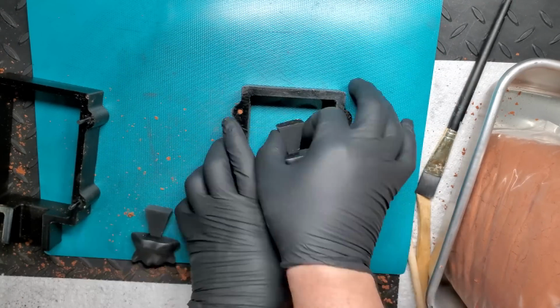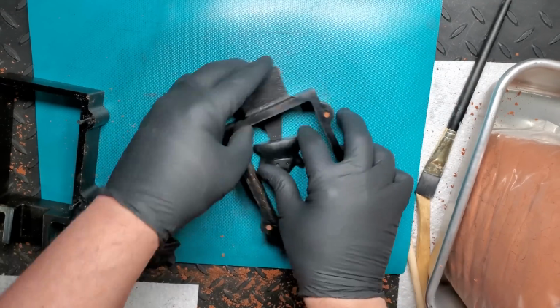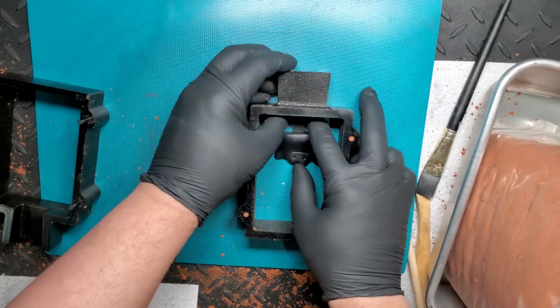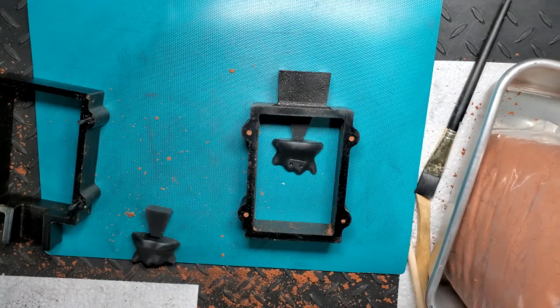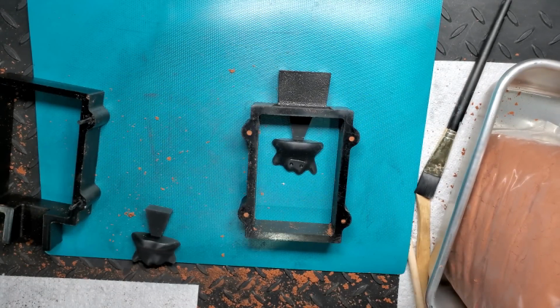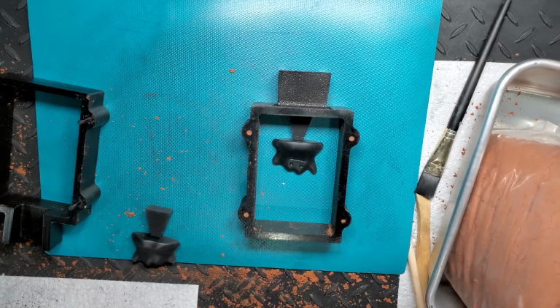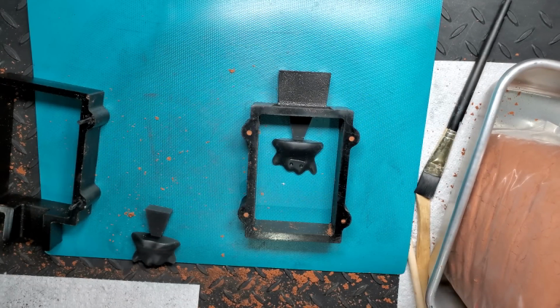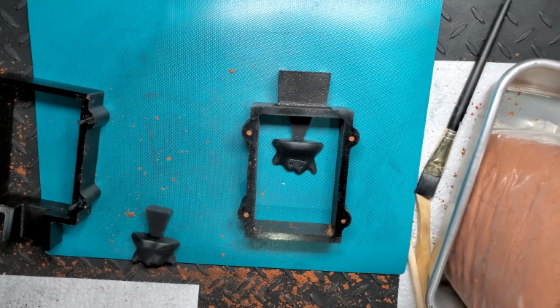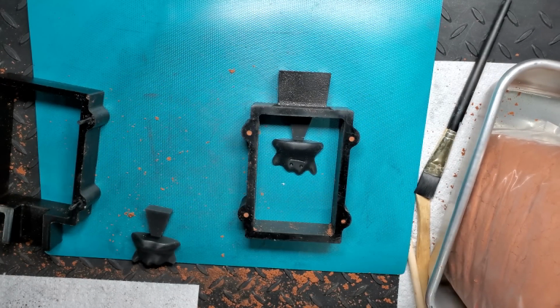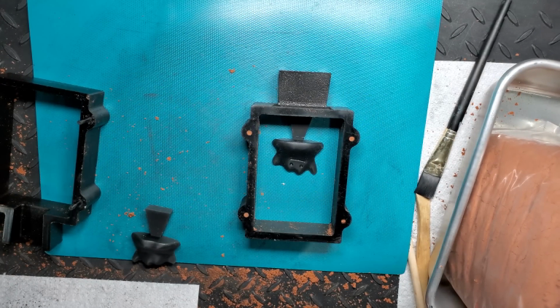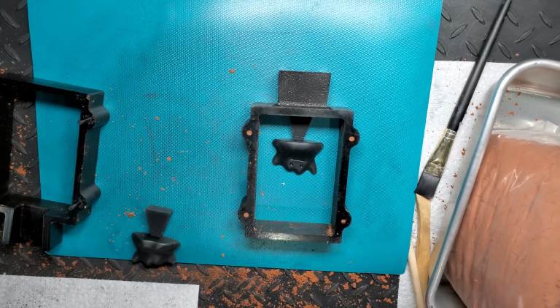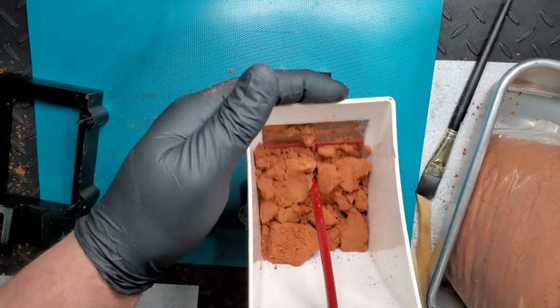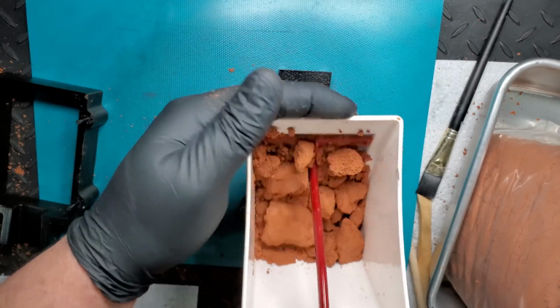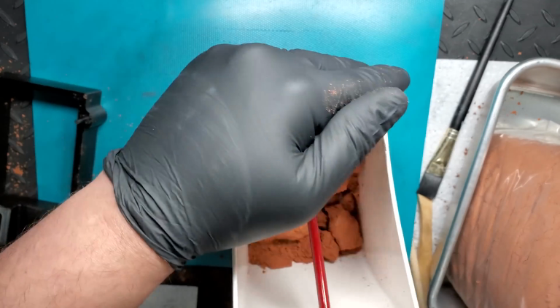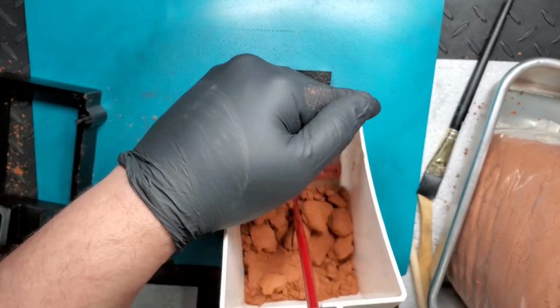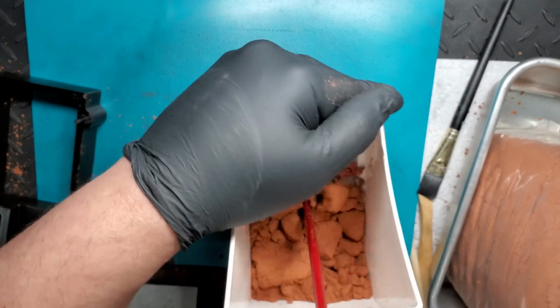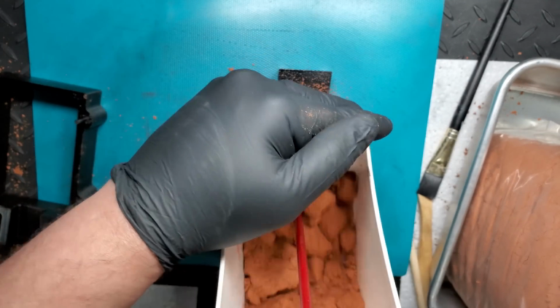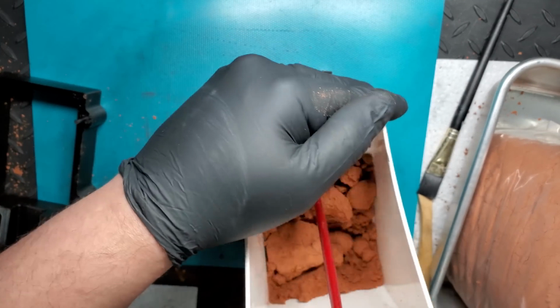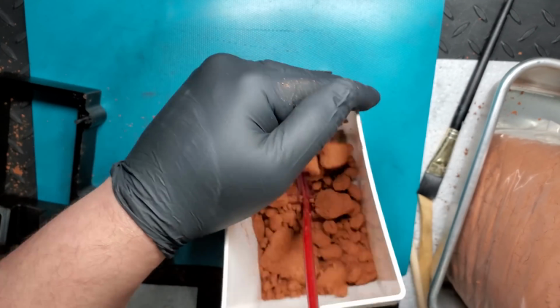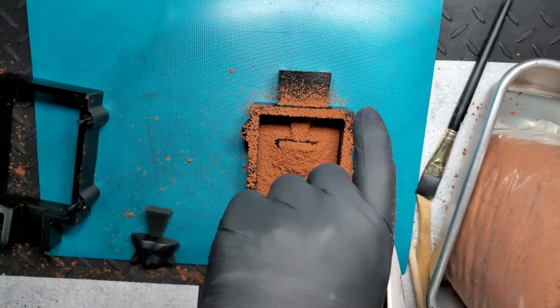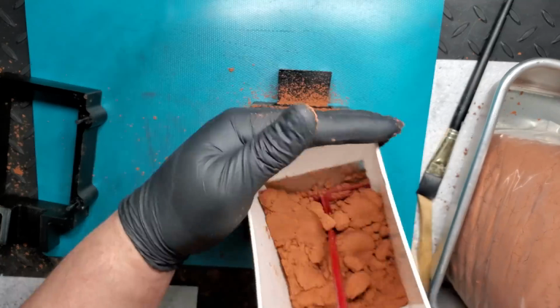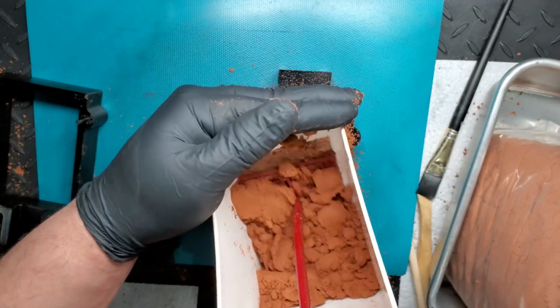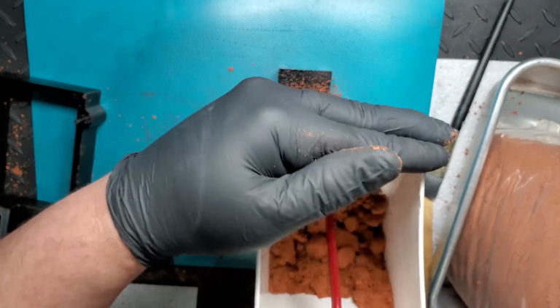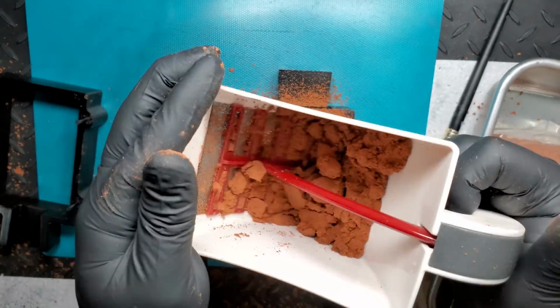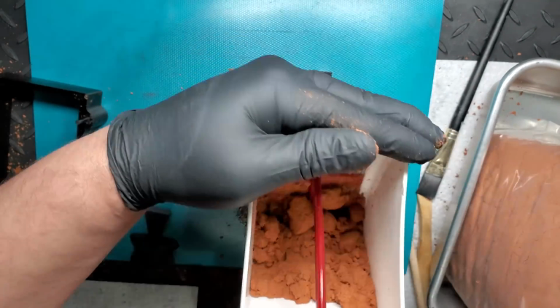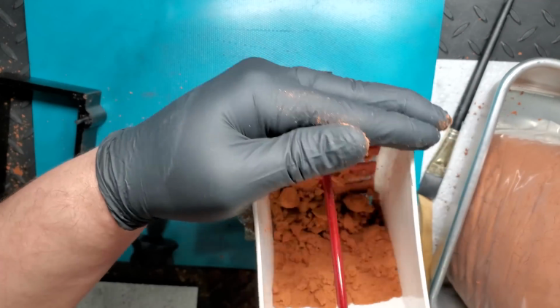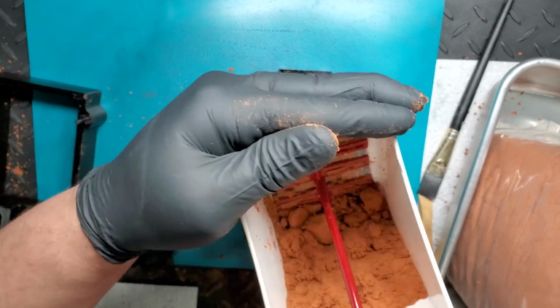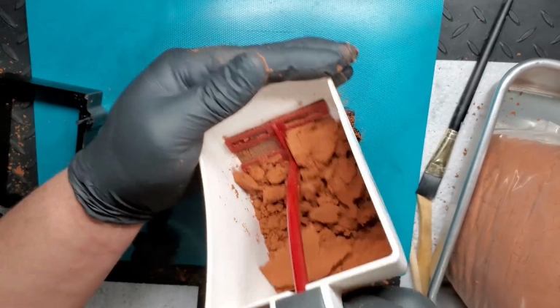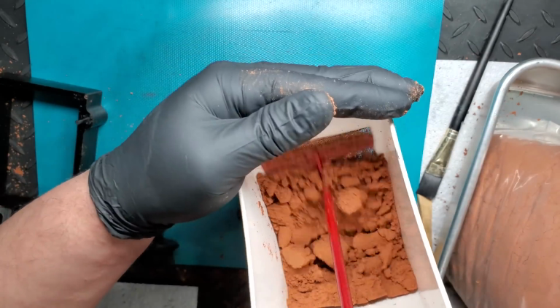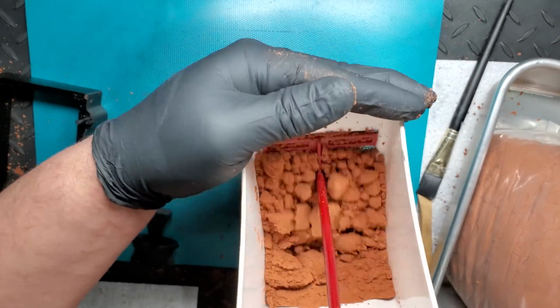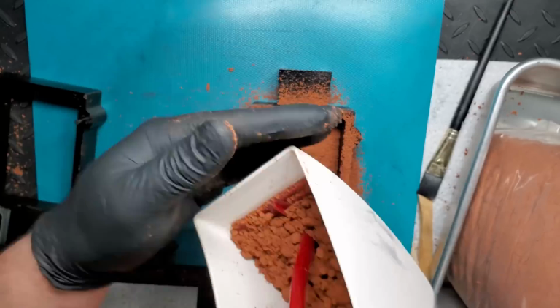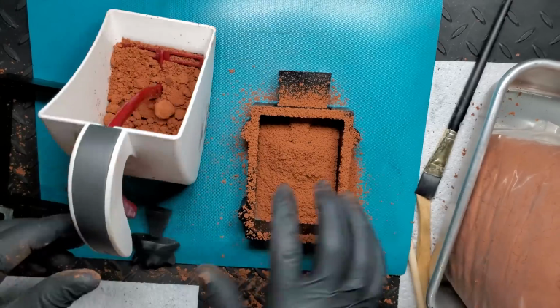And so, we had to try again, now with the Ditto design. We felt that this one had no undercuts. You can watch our second attempt with the Ditto while we discuss some of the specs of this machine.